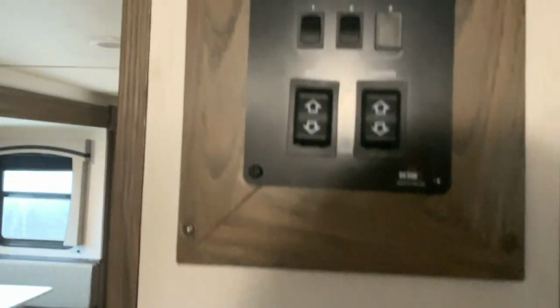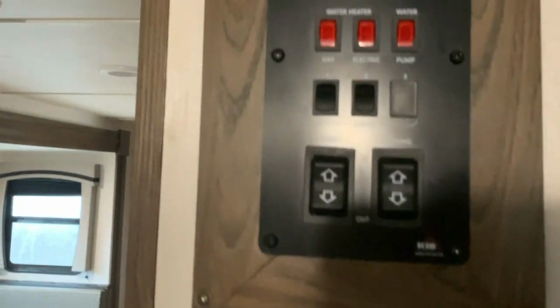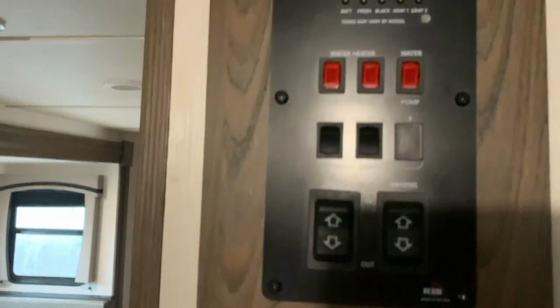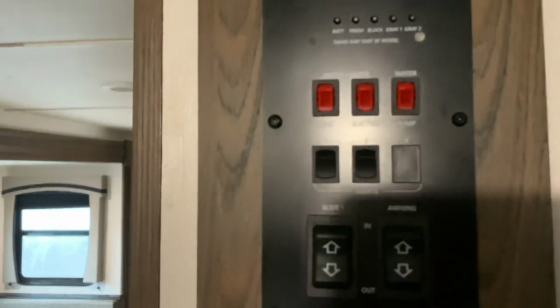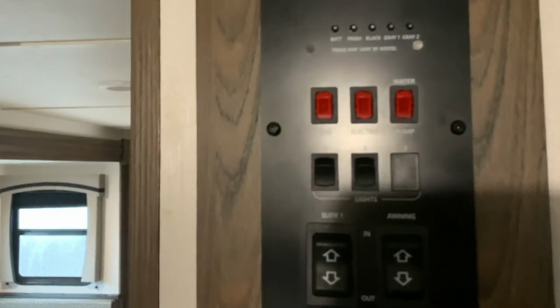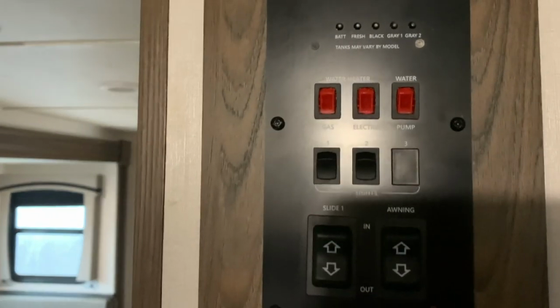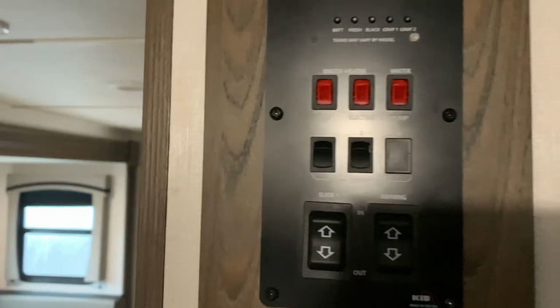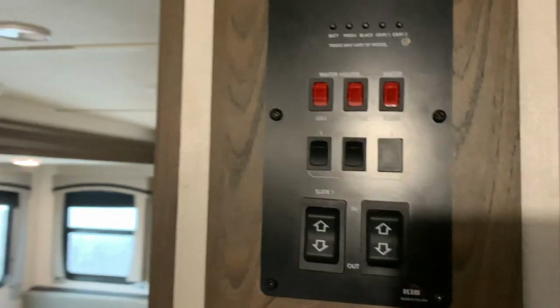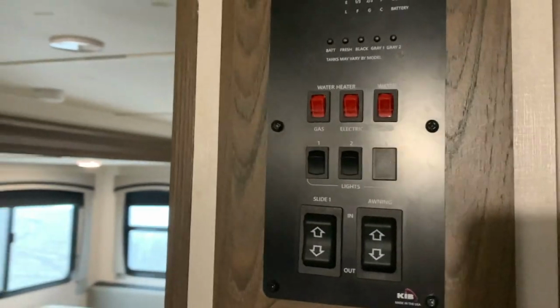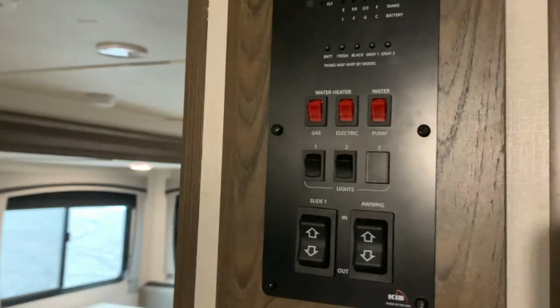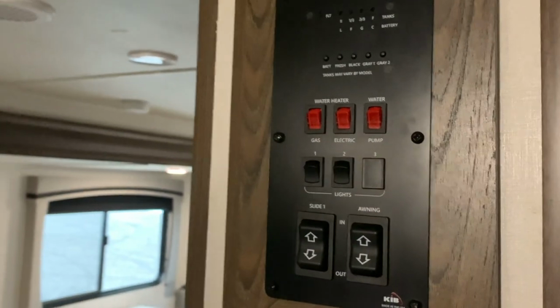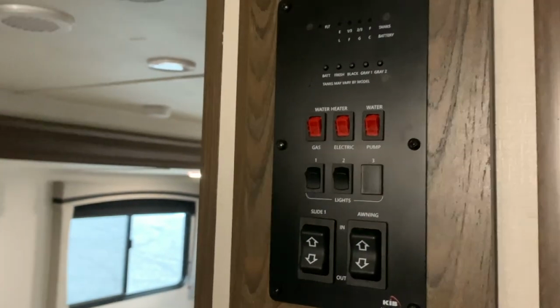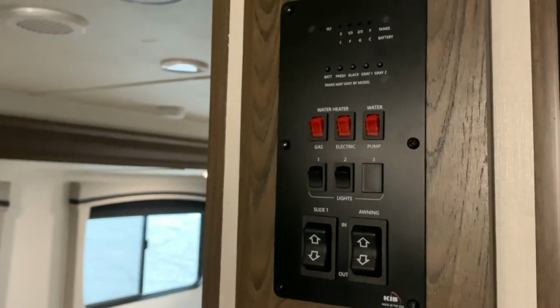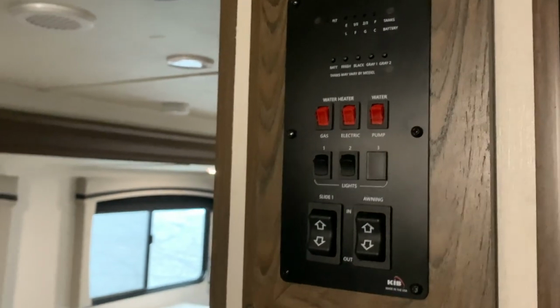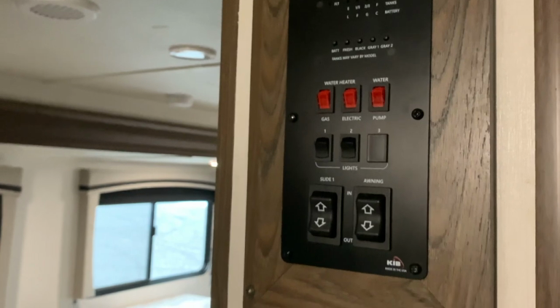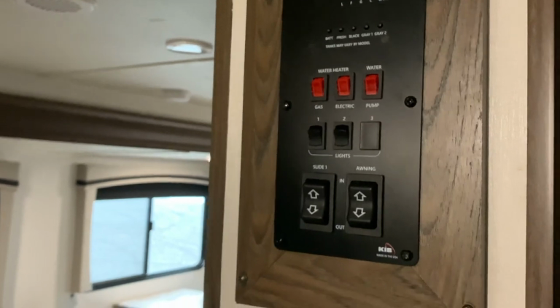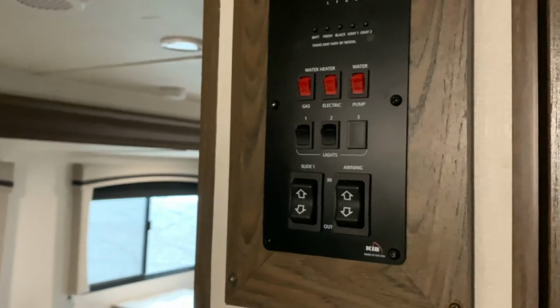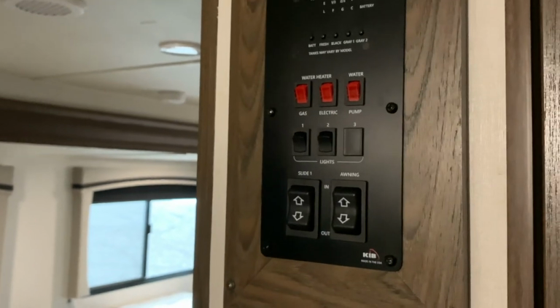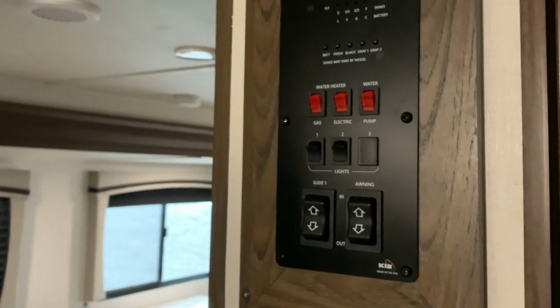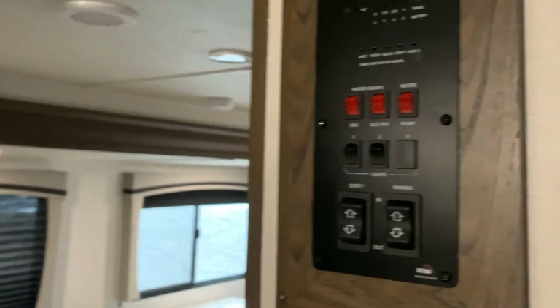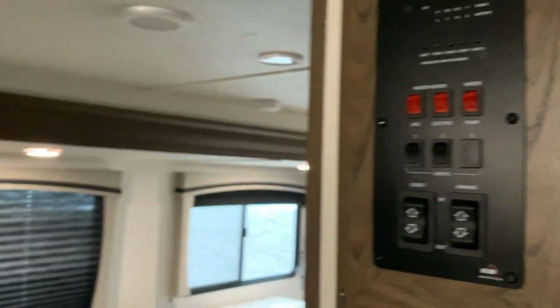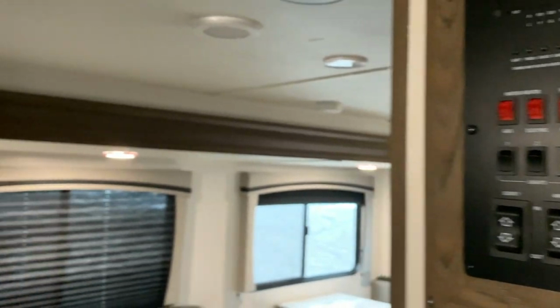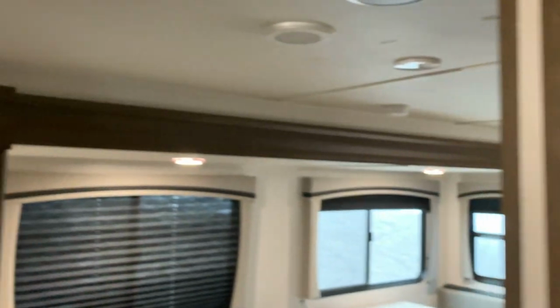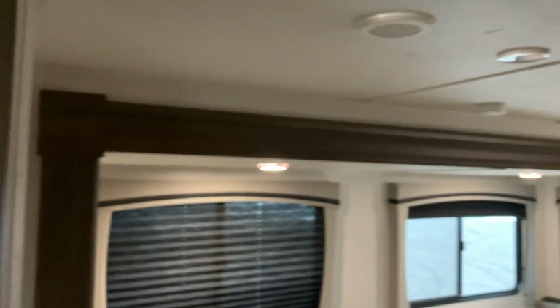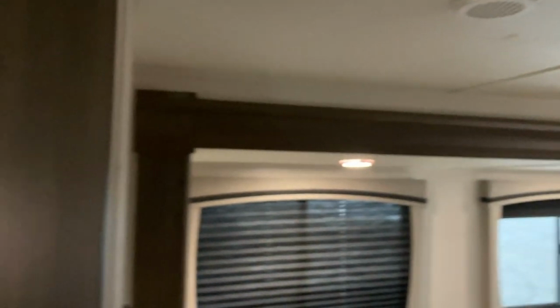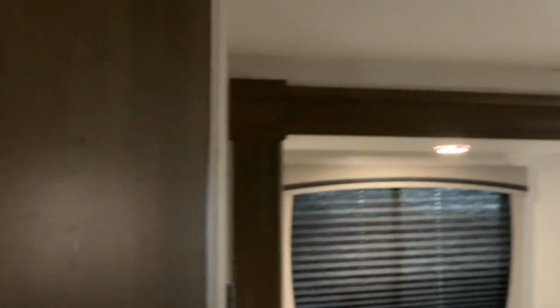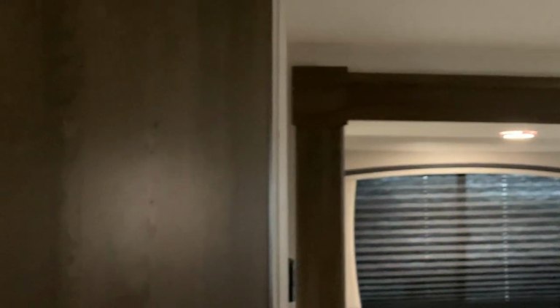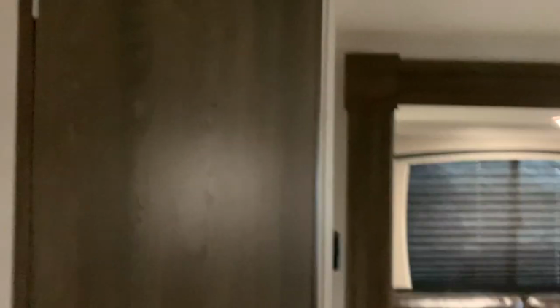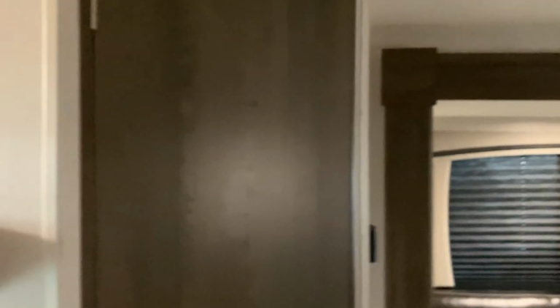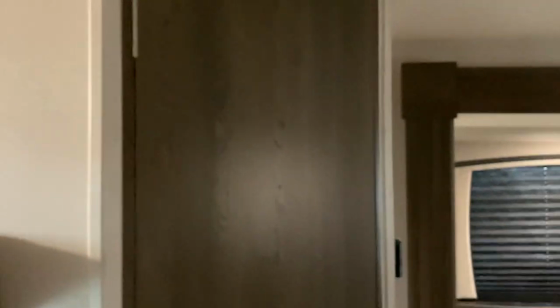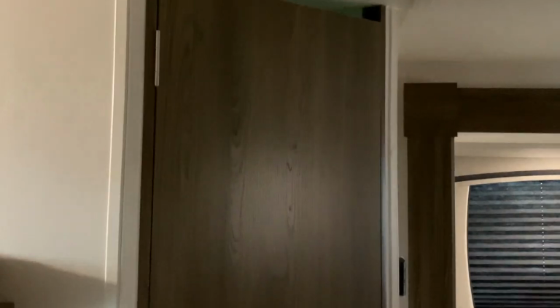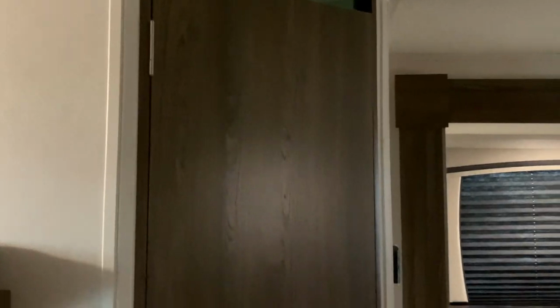Next to the closet is our control panel, which controls our awnings, electrical, water, etc. And next, we'll be visiting the bathroom.